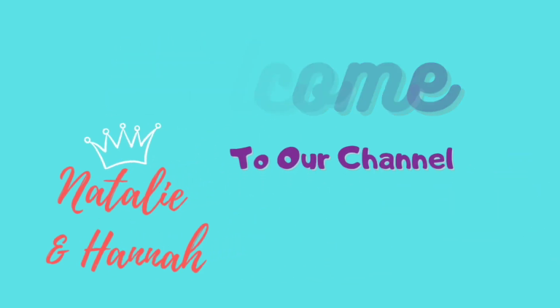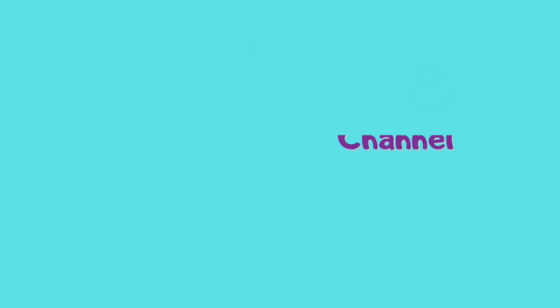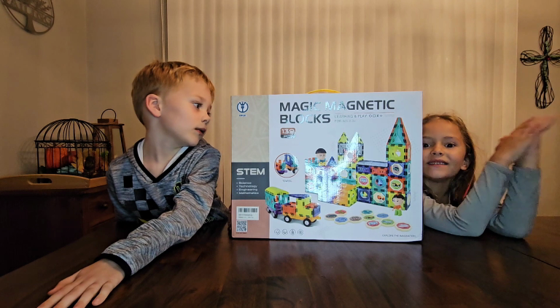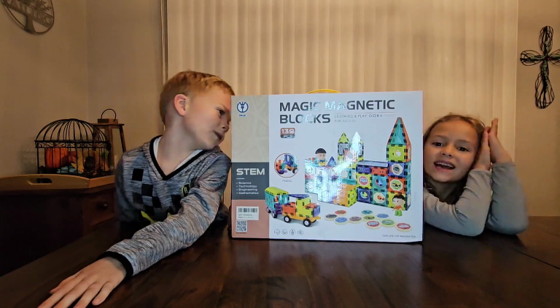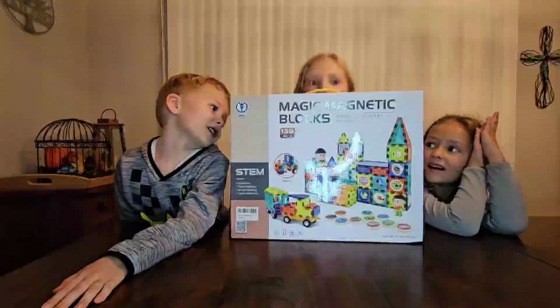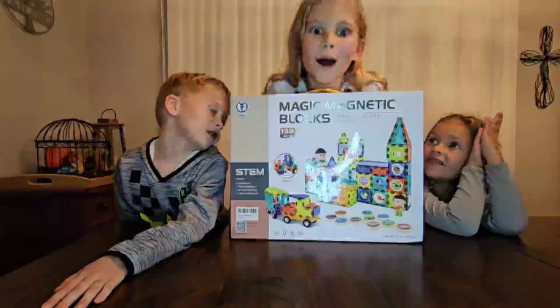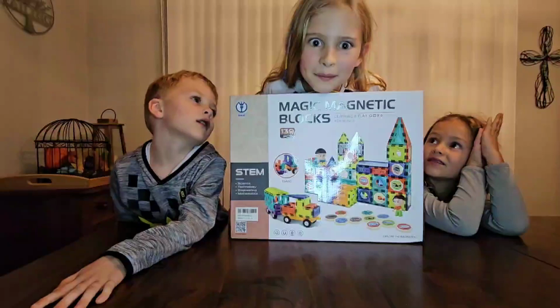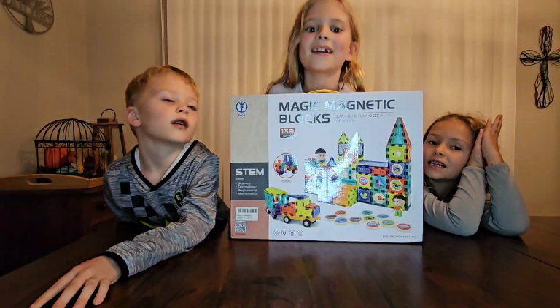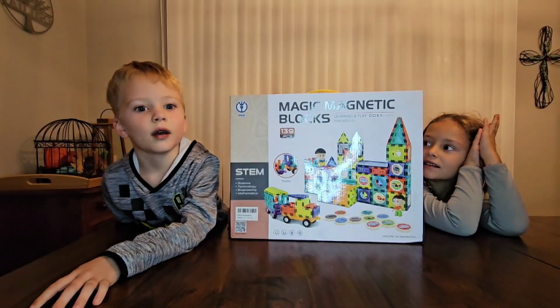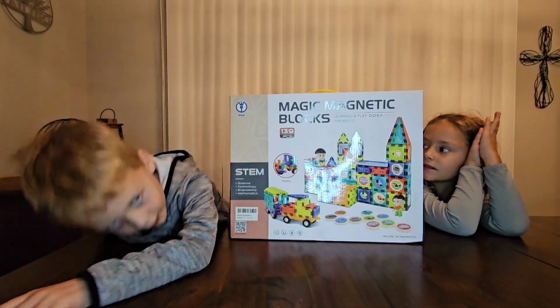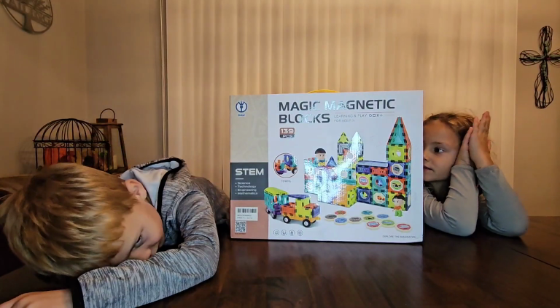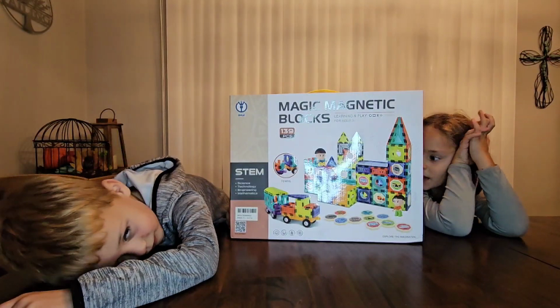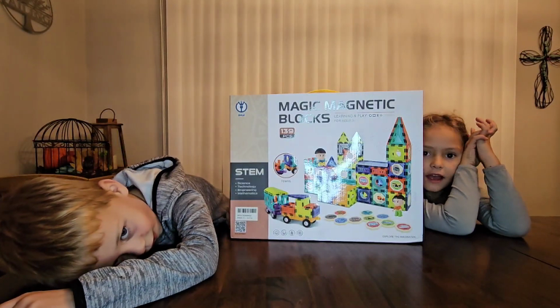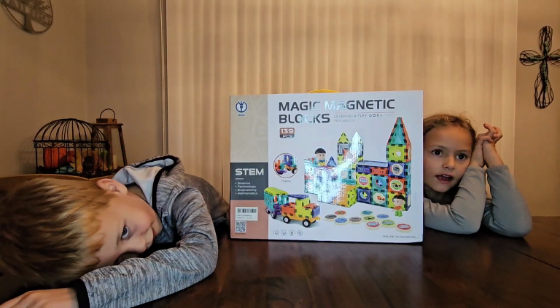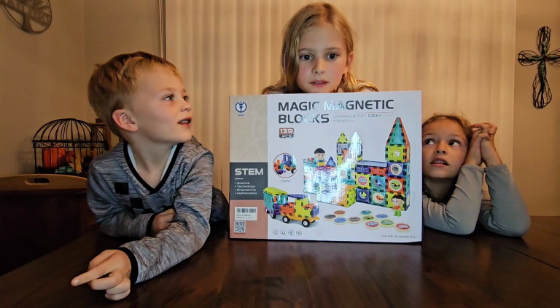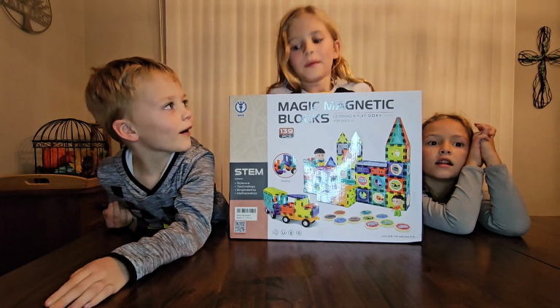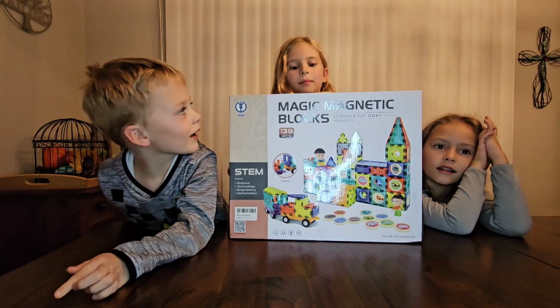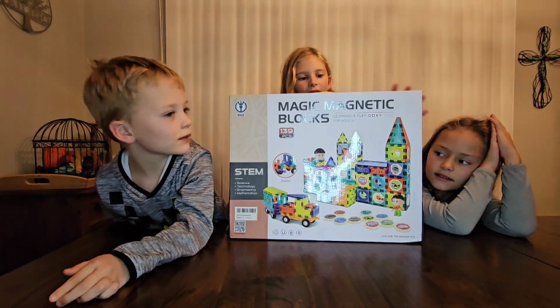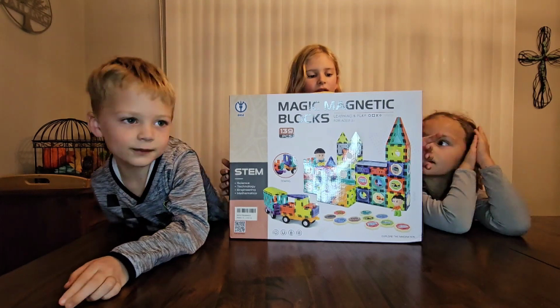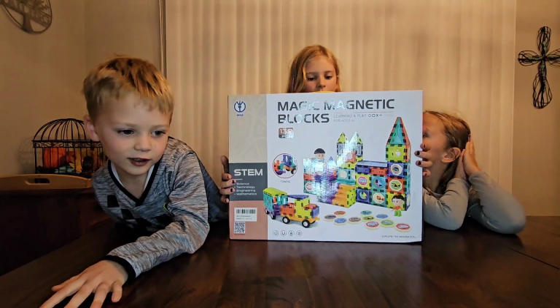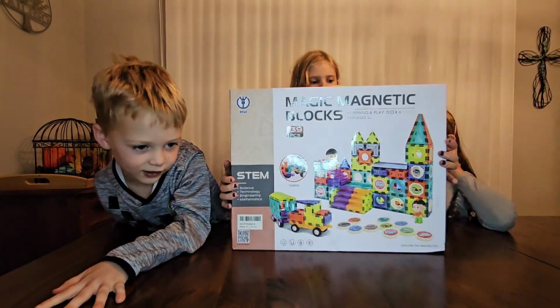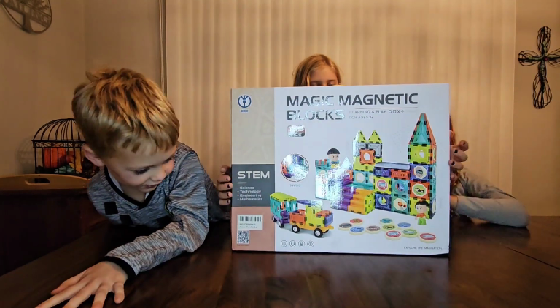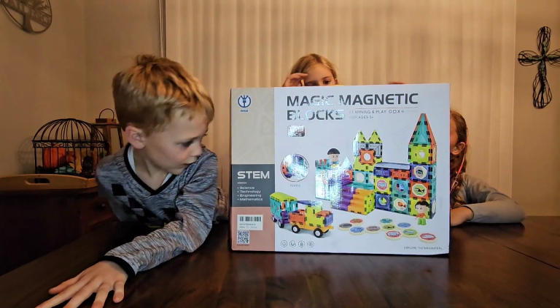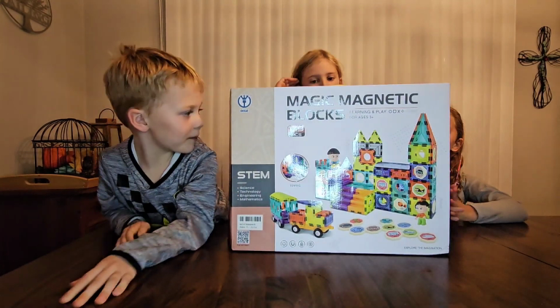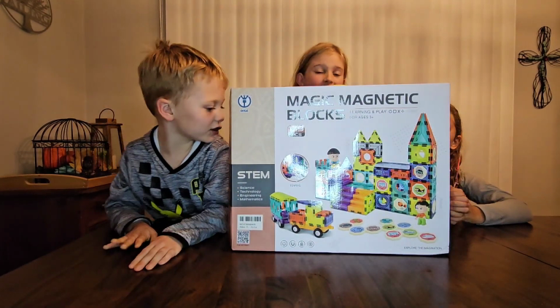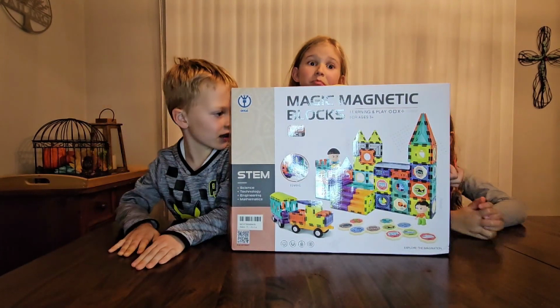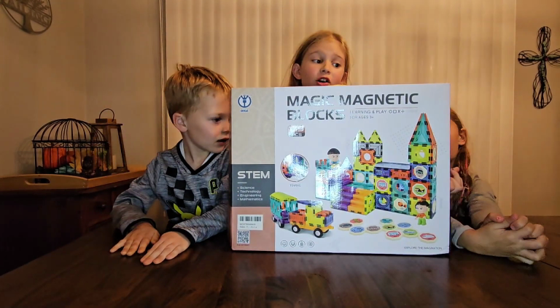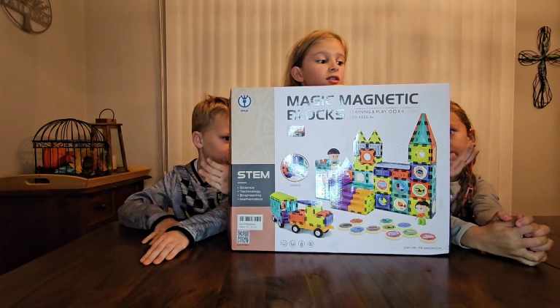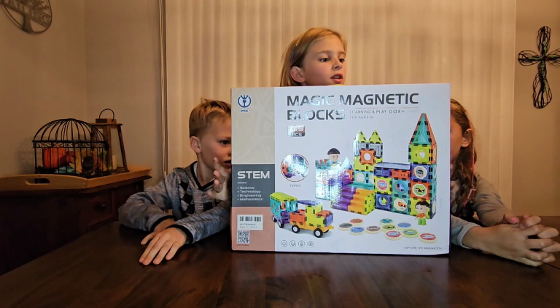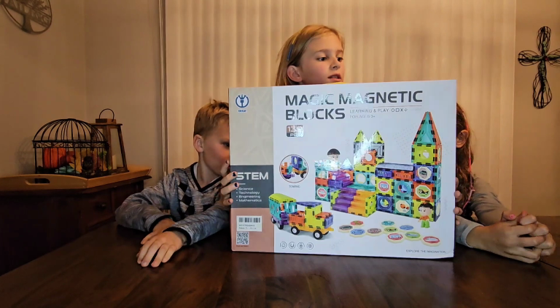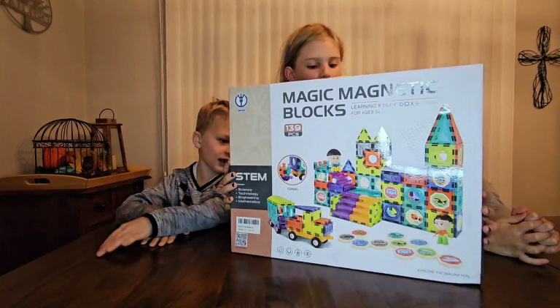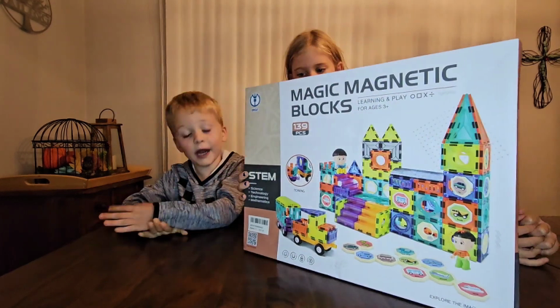My name is Hannah. My name is Natalie. My name is you. Today we're going to be unboxing this. It's a magic magnetic box. It's magnet.